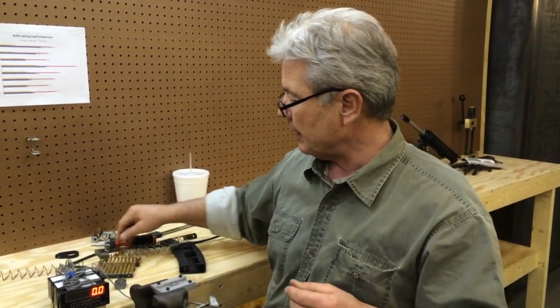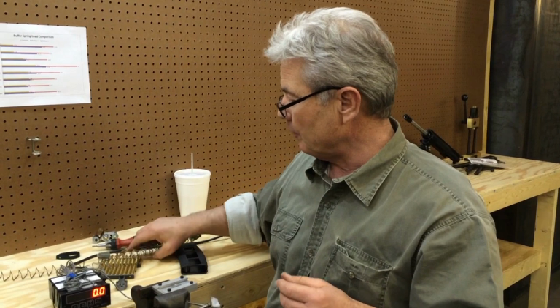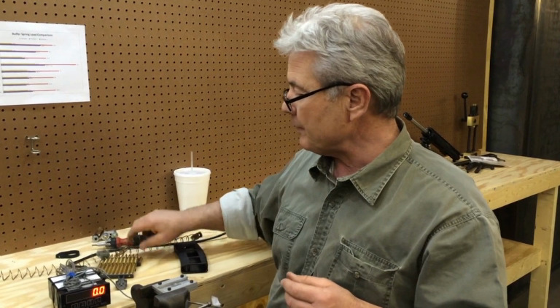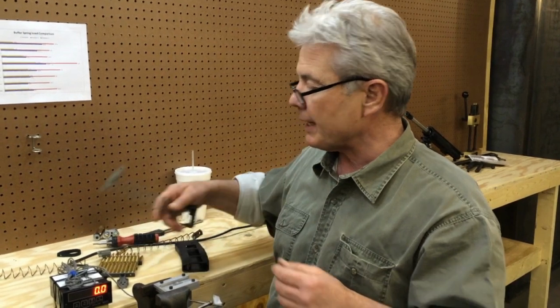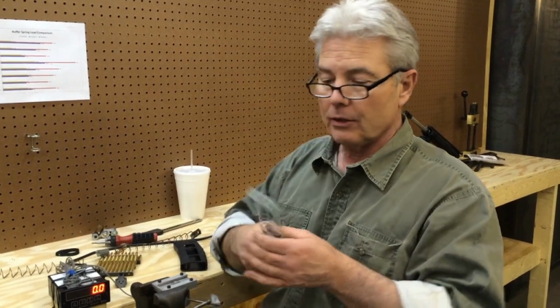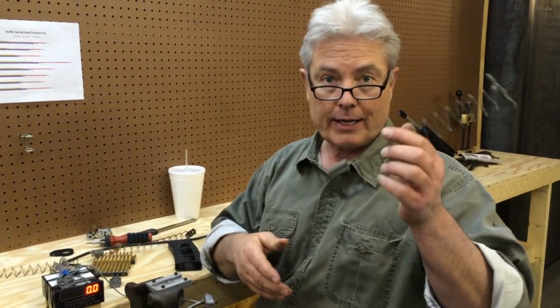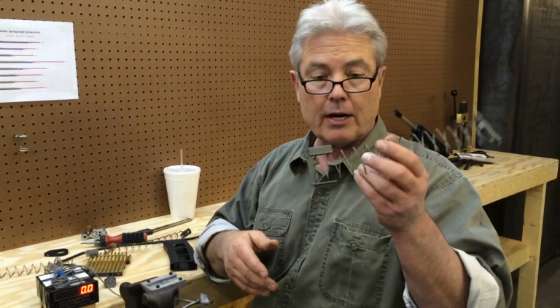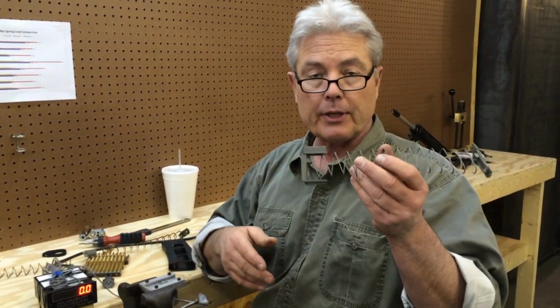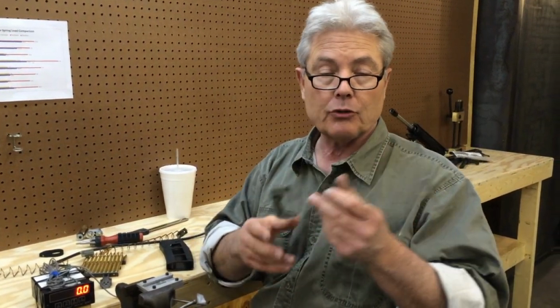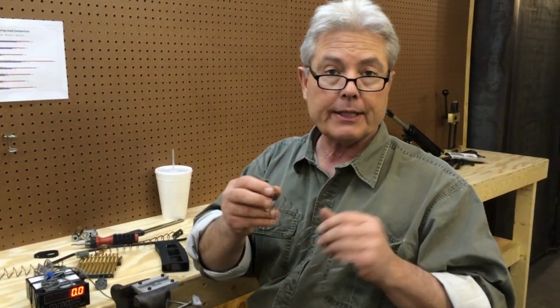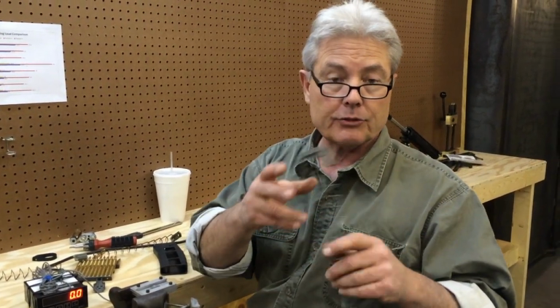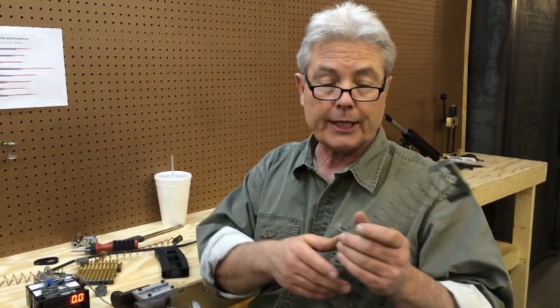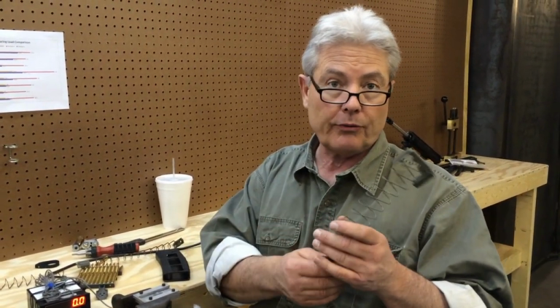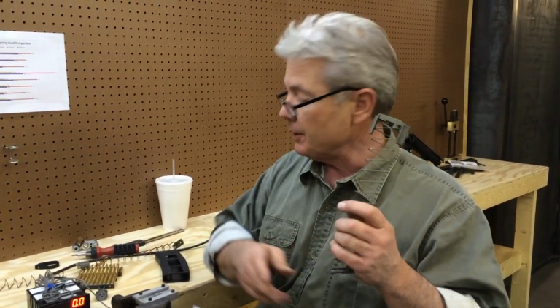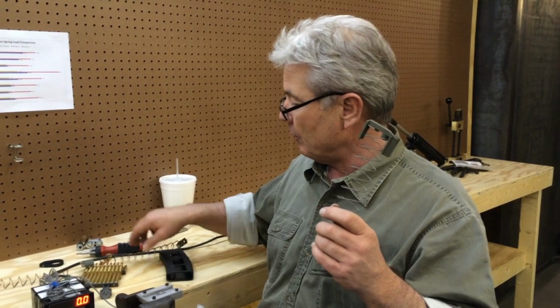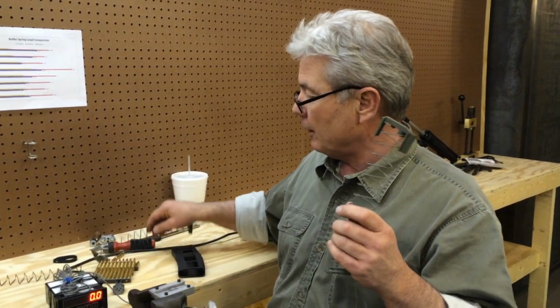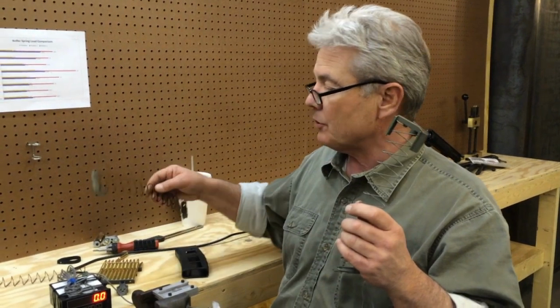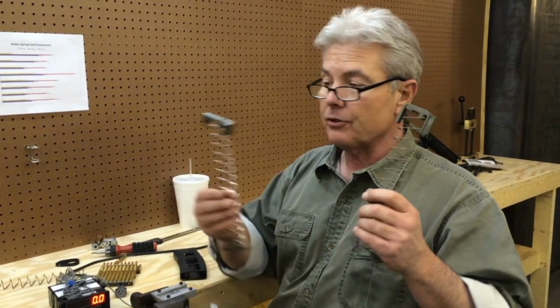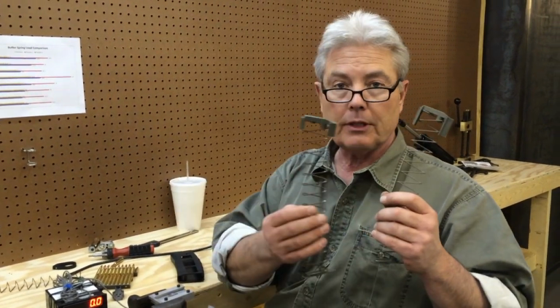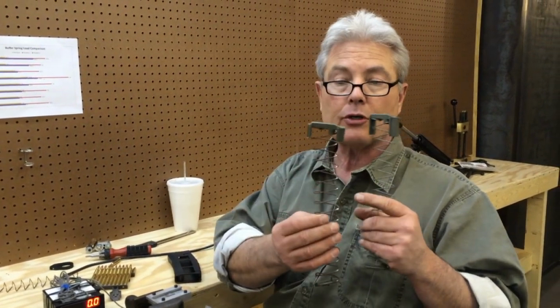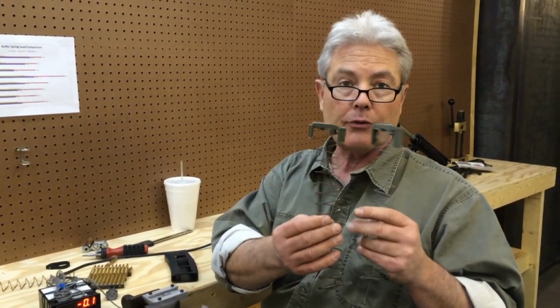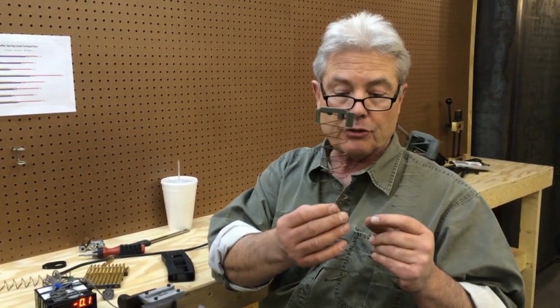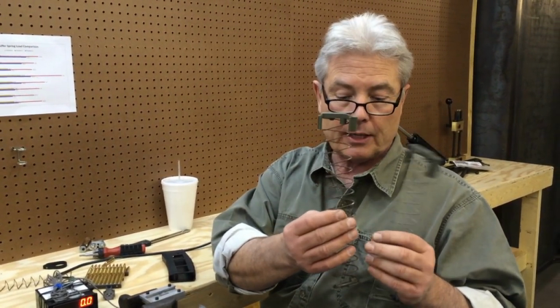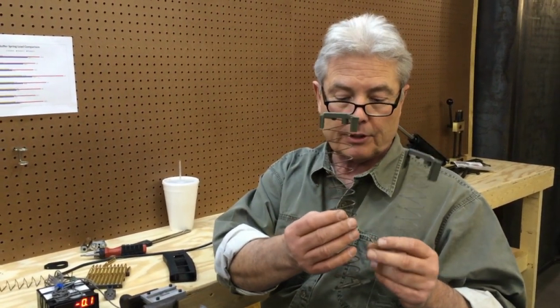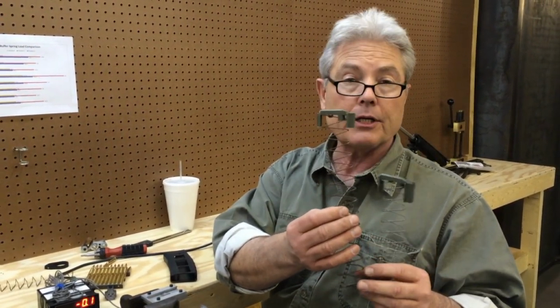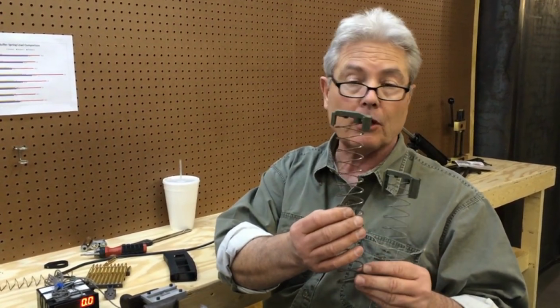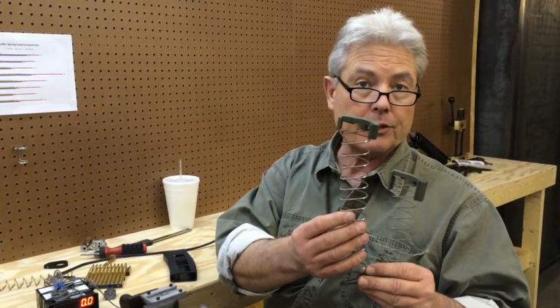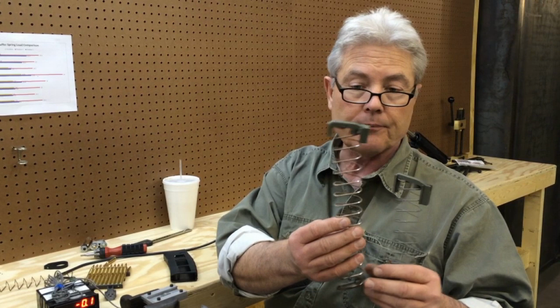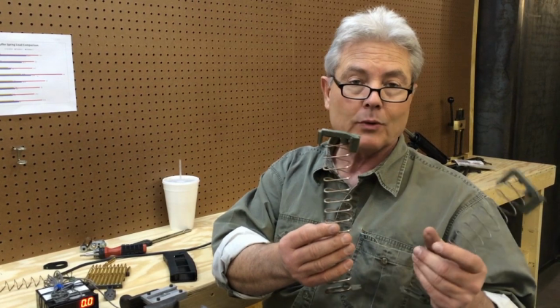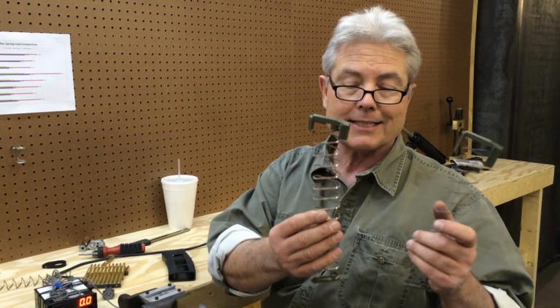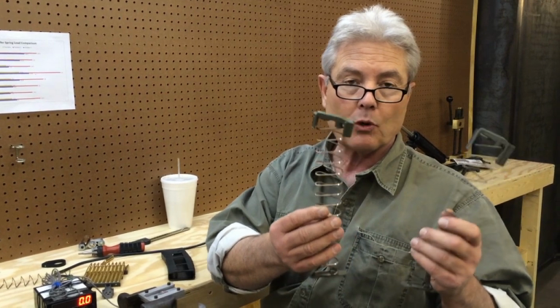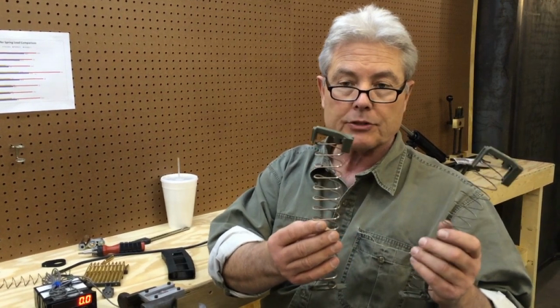Most people take a round wire spring and load 28 rounds in it when it'll hold 30. With this flat wire spring, you can load 30 in it when it'll hold 32 — with the same coiling stress.